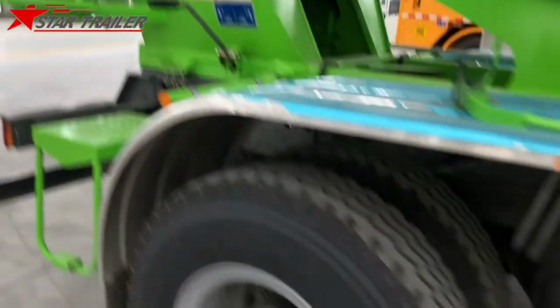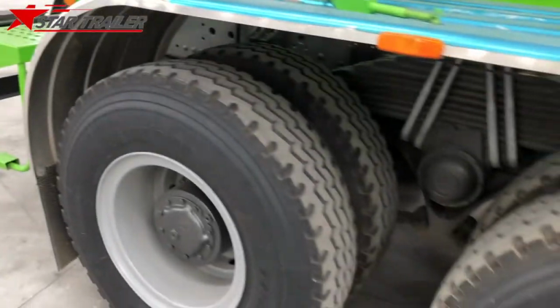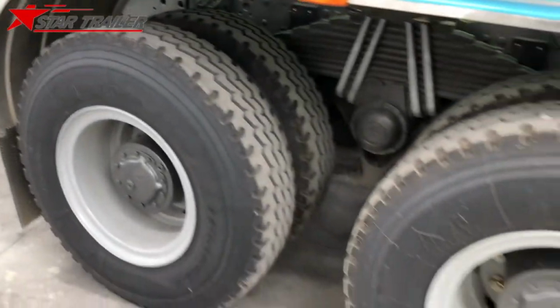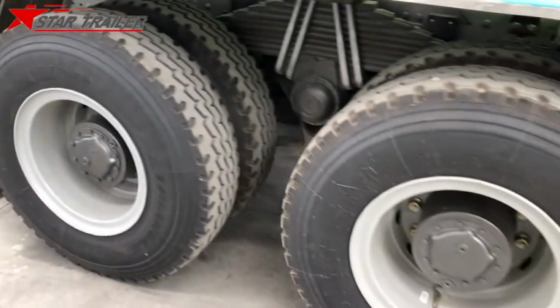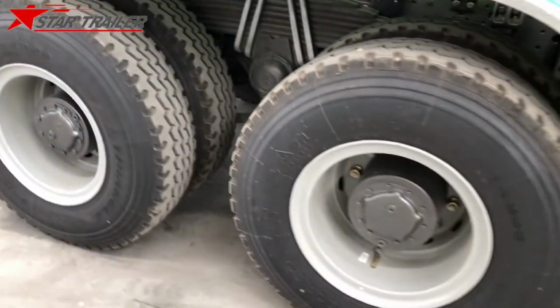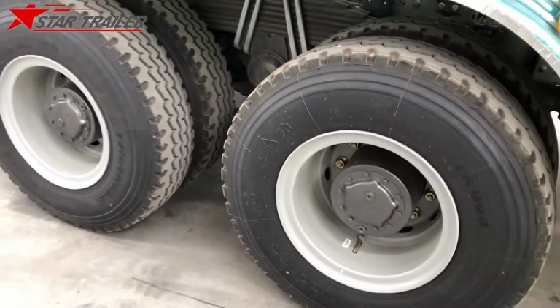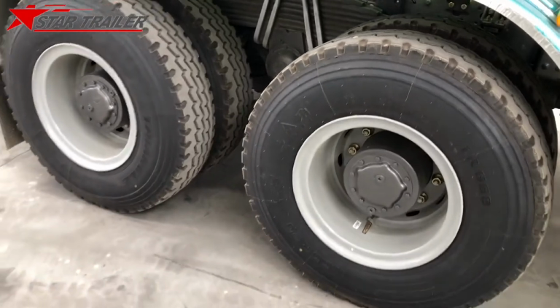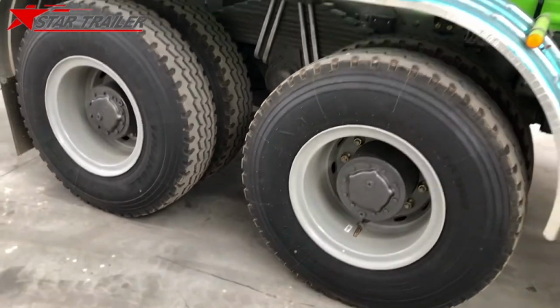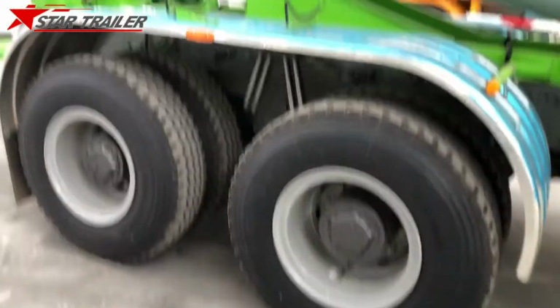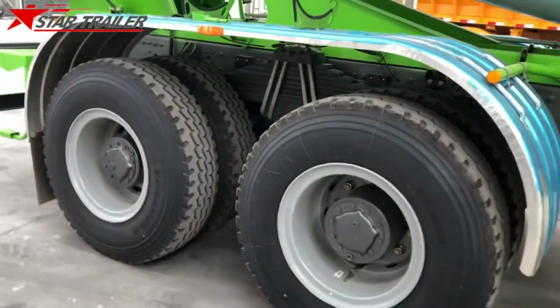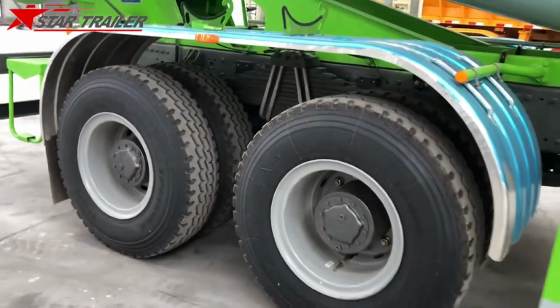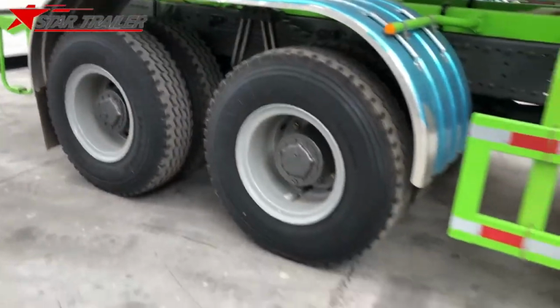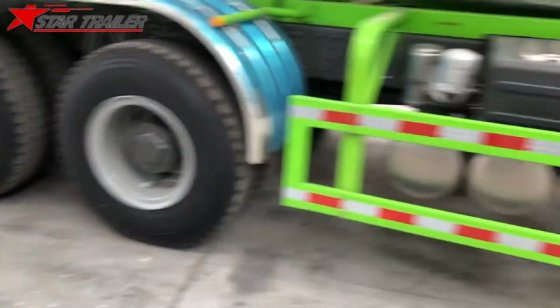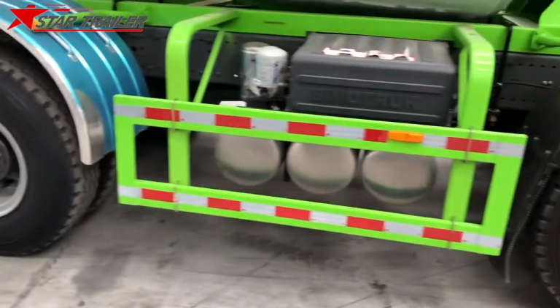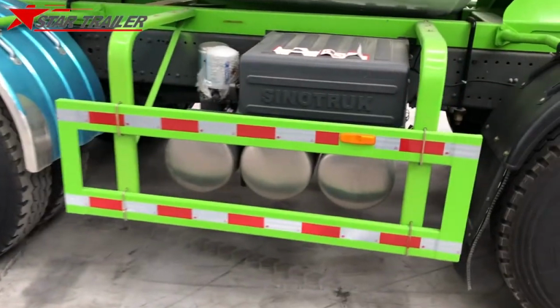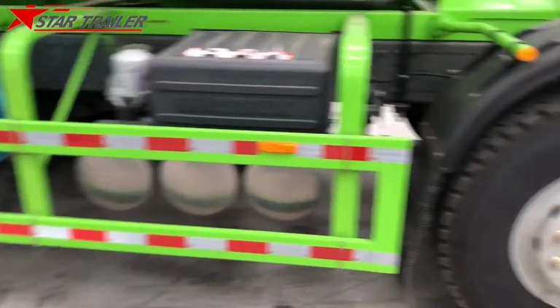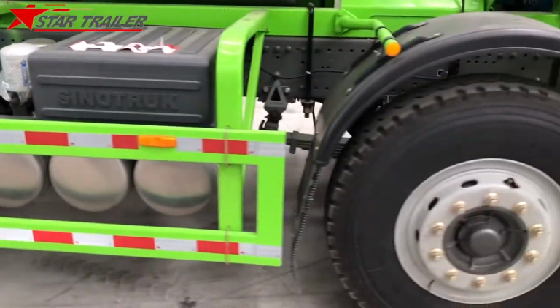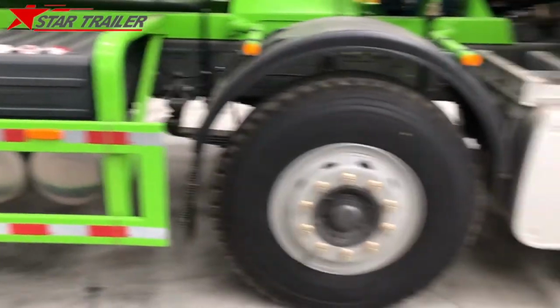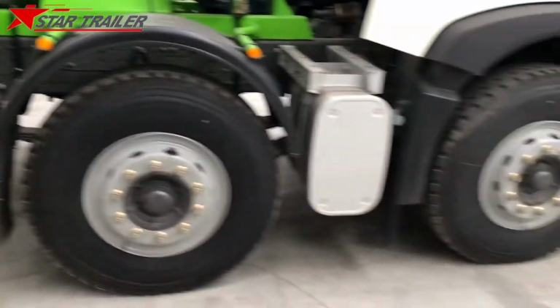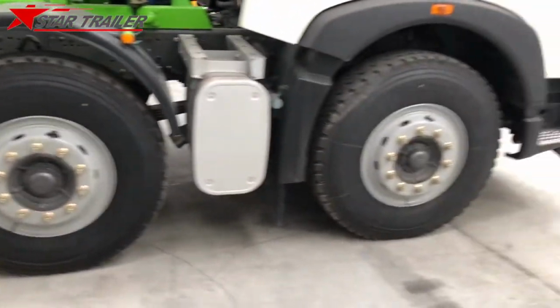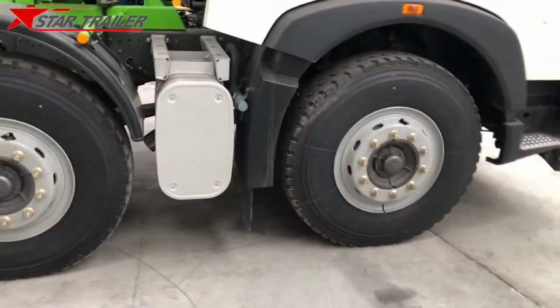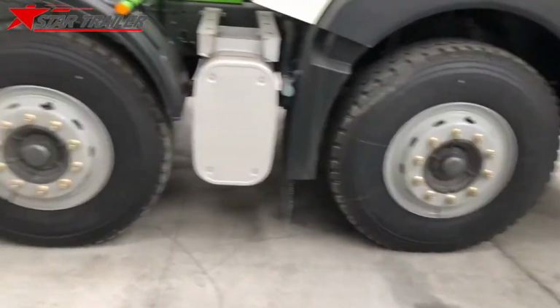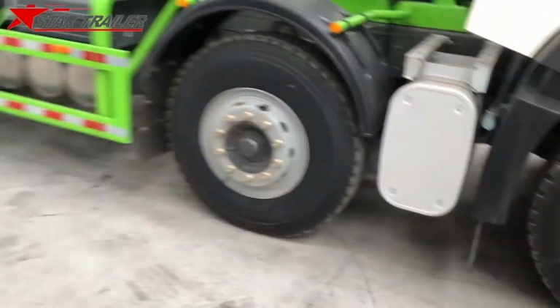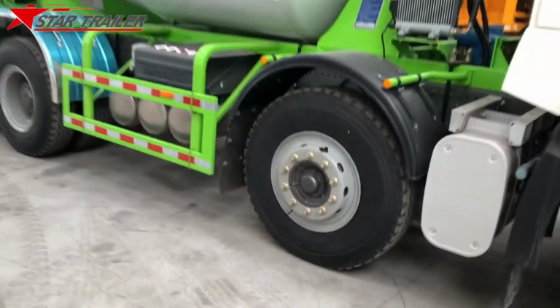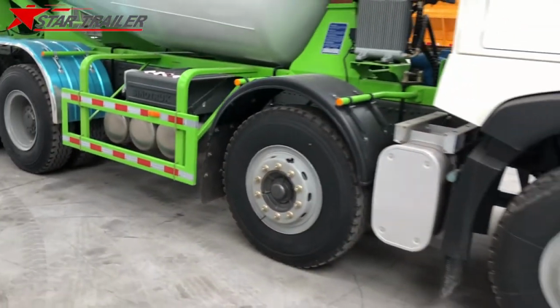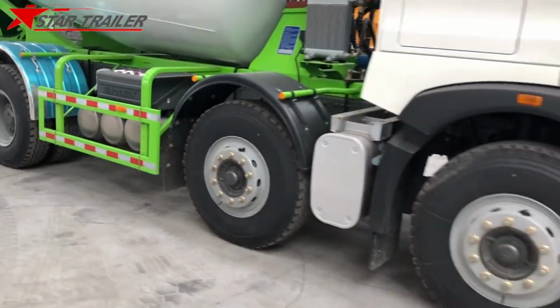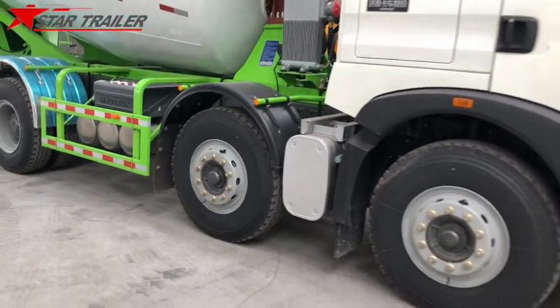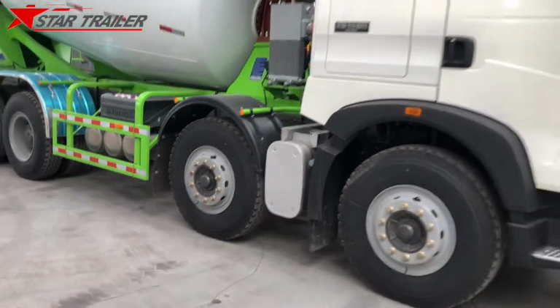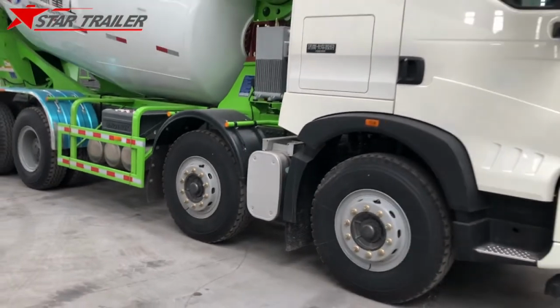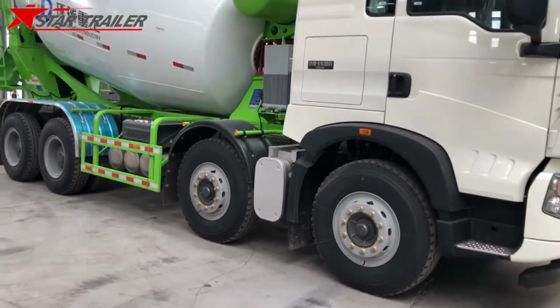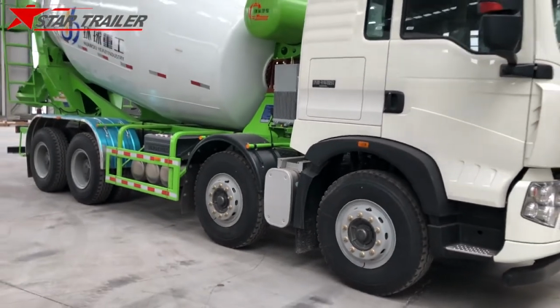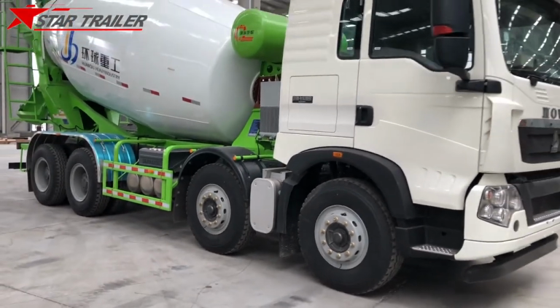From here you can see the wheels, rim, tire, lift, spring, suspension, and side protection. It's two wheels in the front, so this chassis is 8x4.